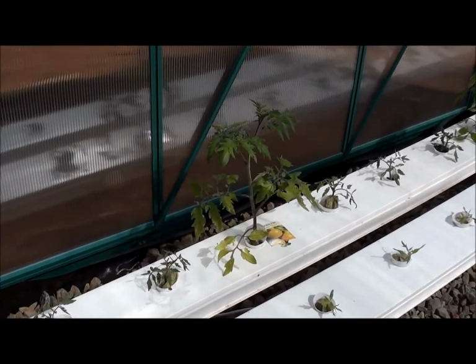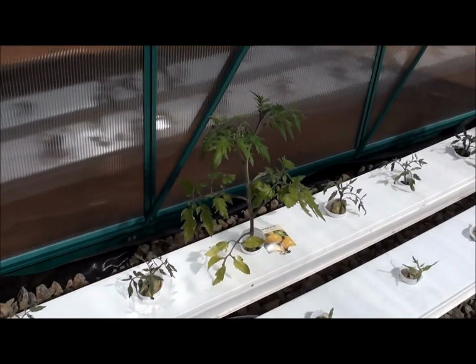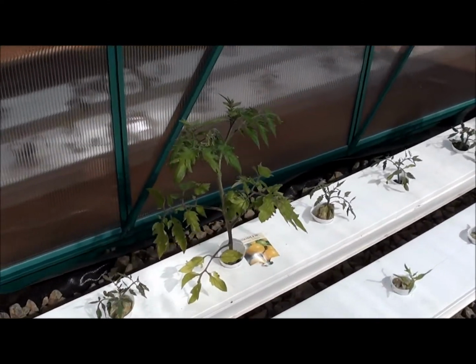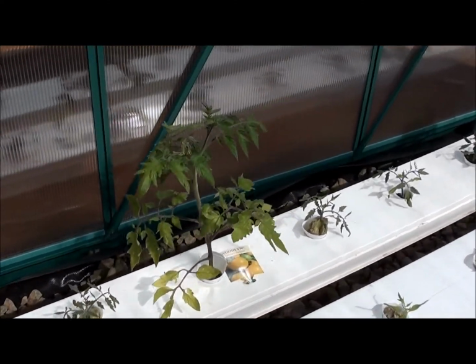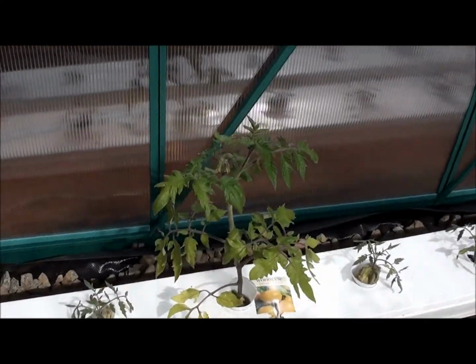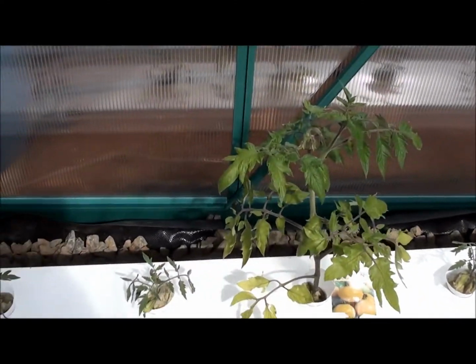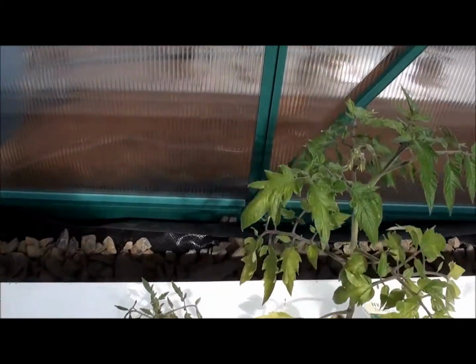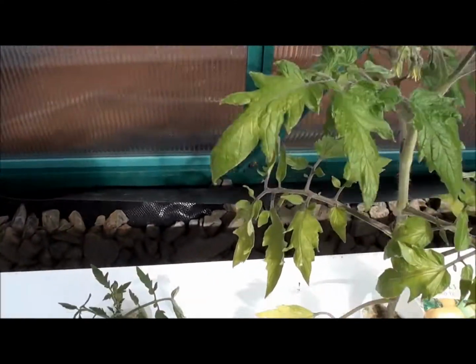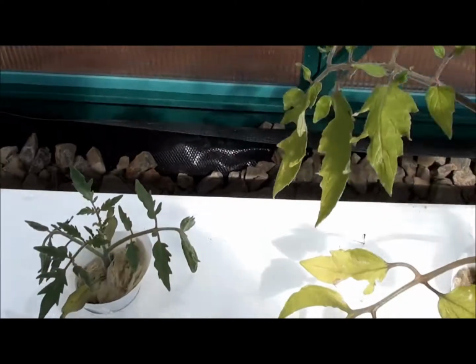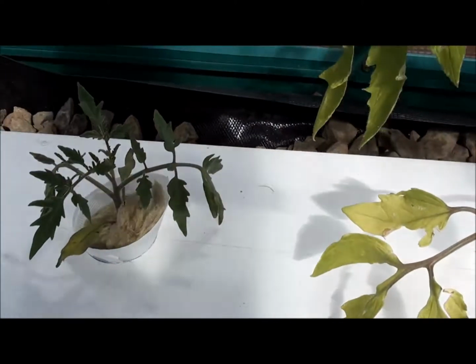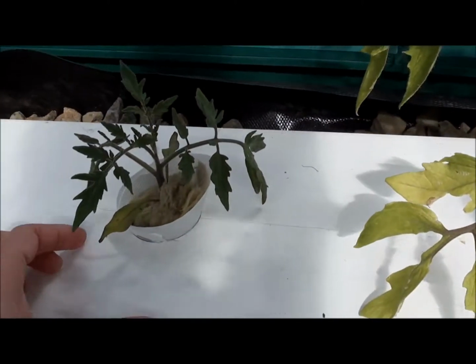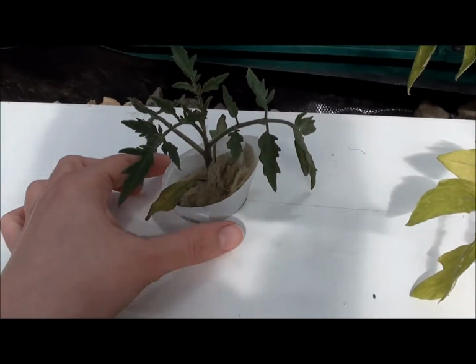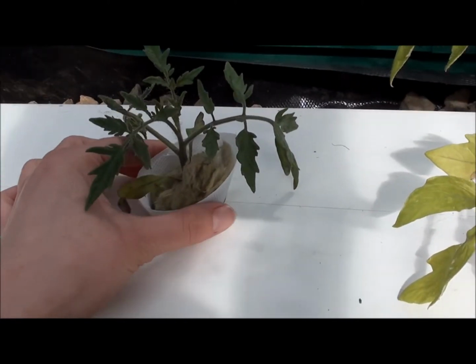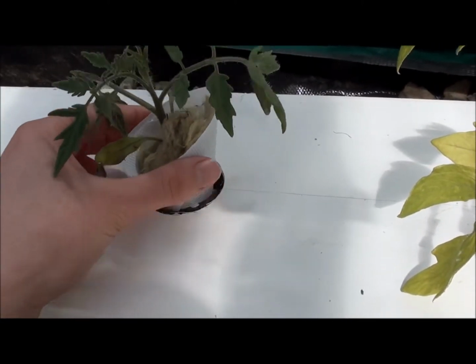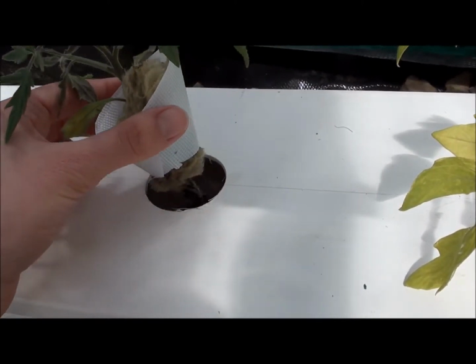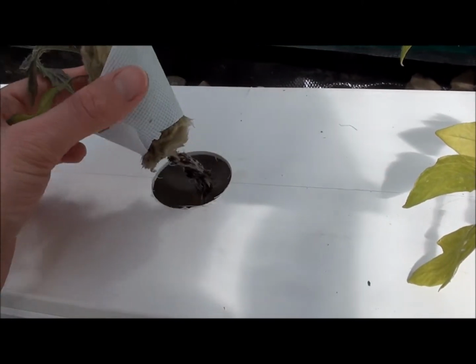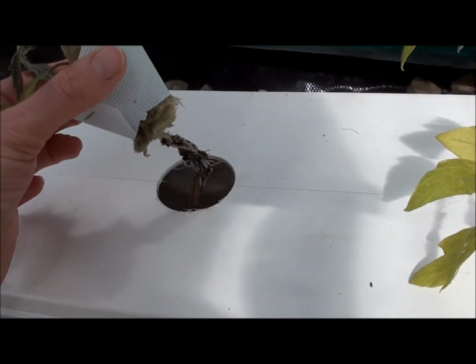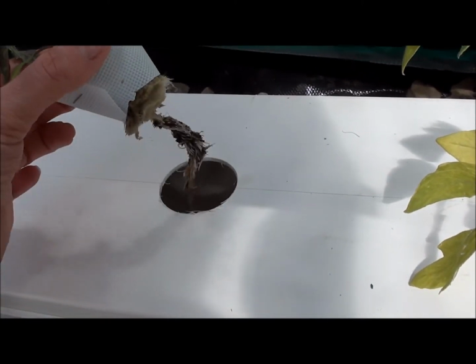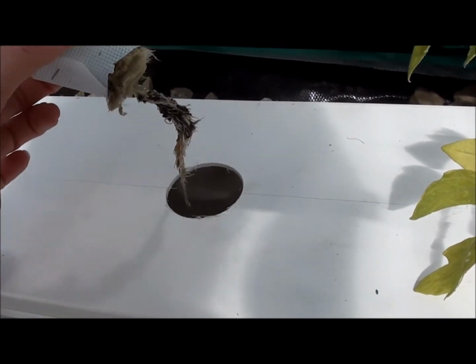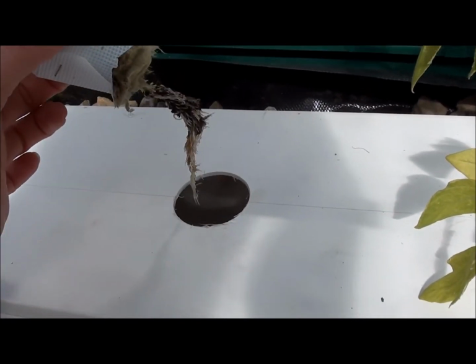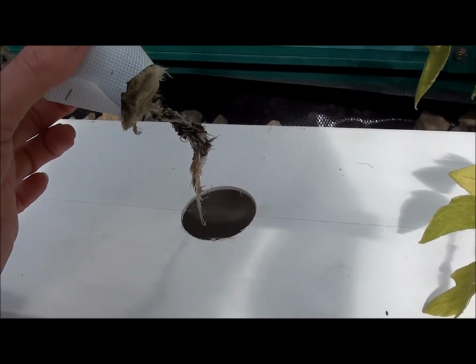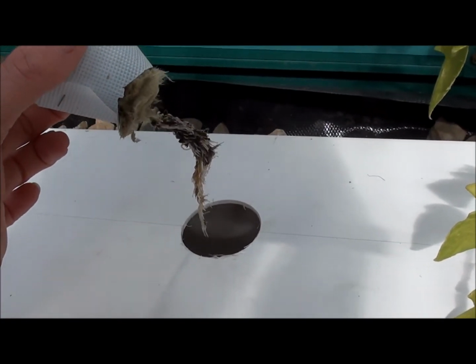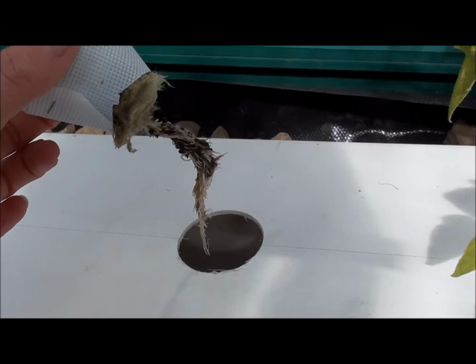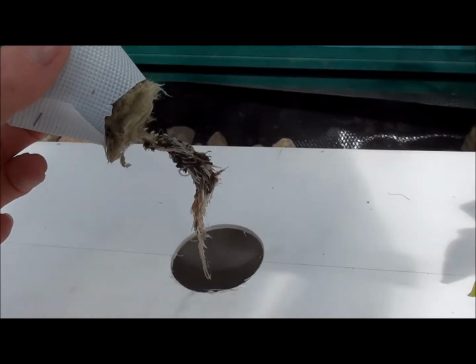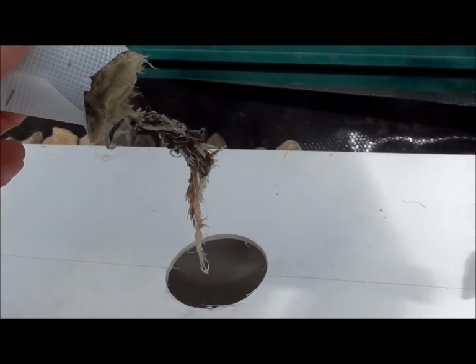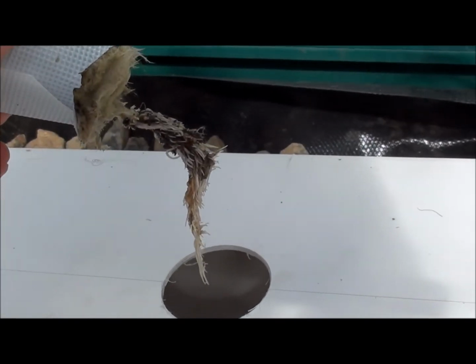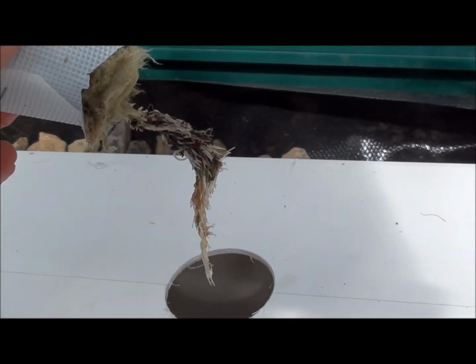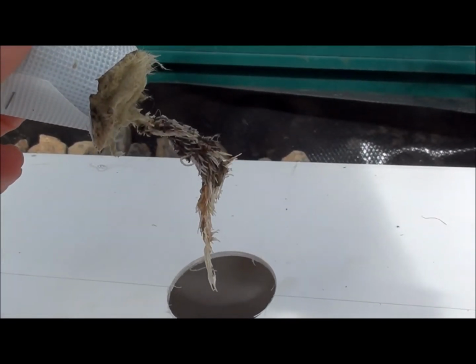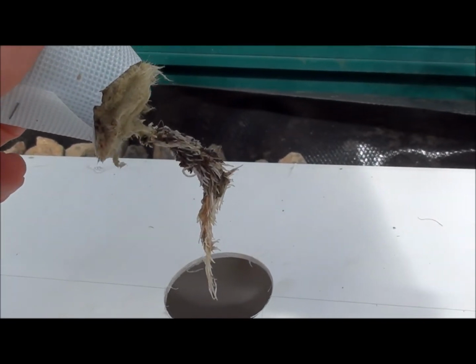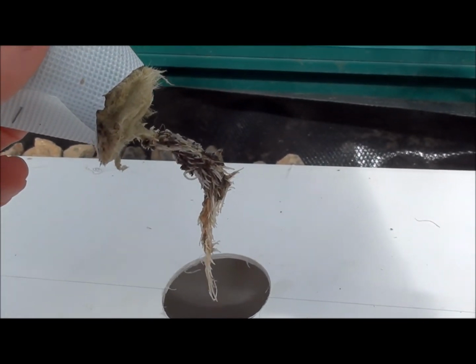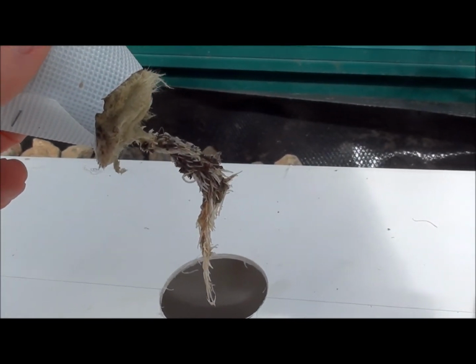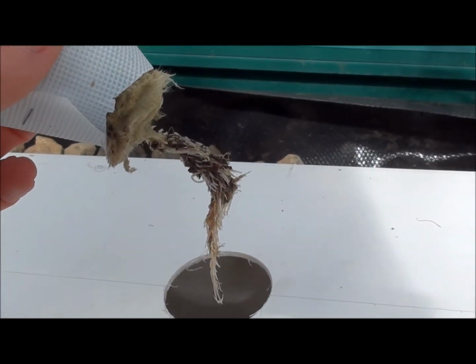I'll show you the roots that have grown in one week on the tomatoes. You can see that they have grown quite a fair bit.